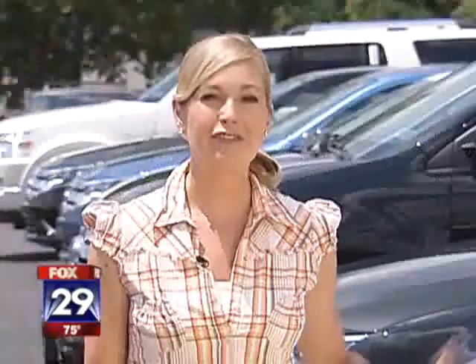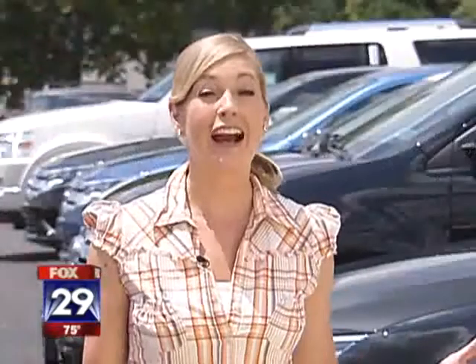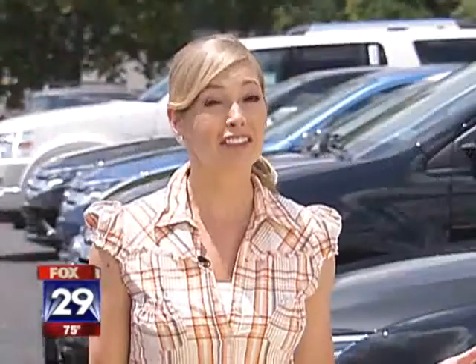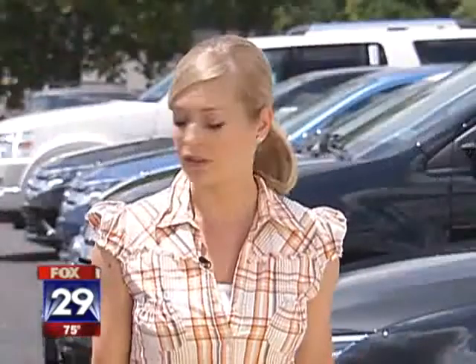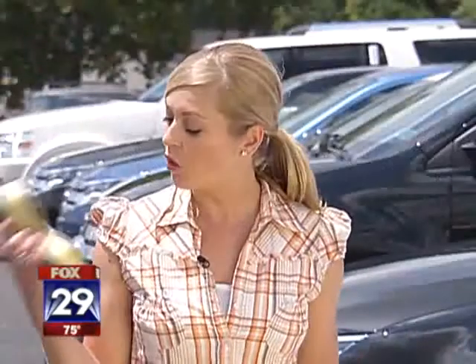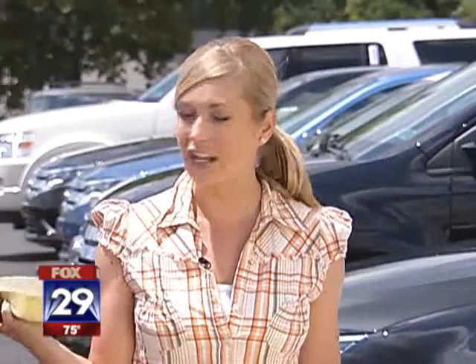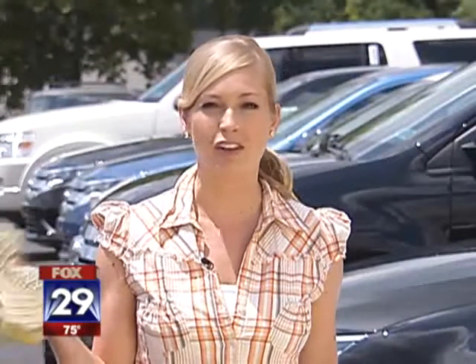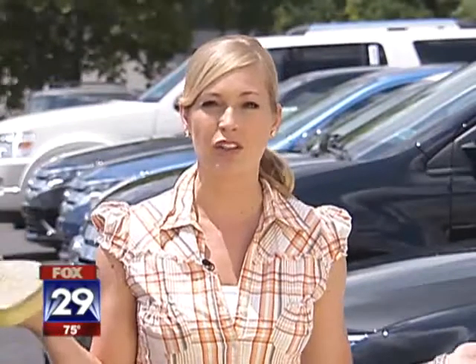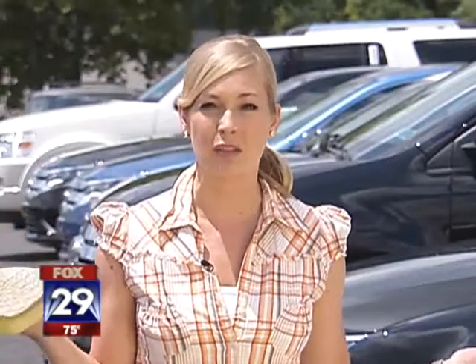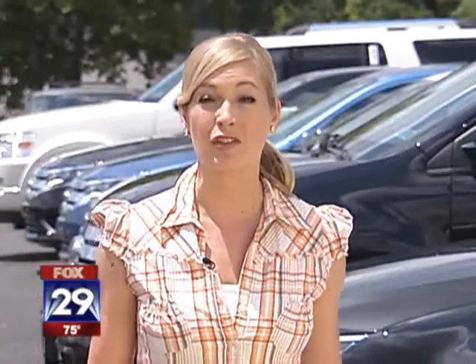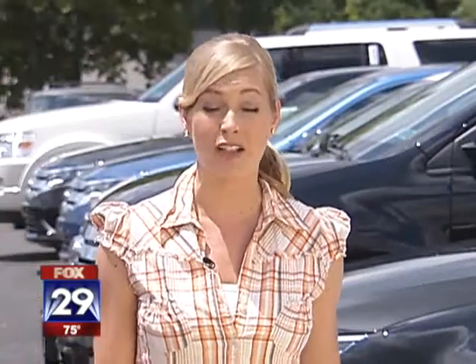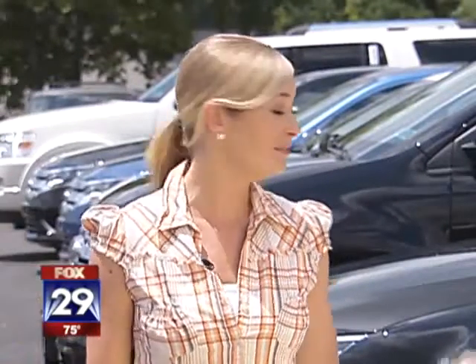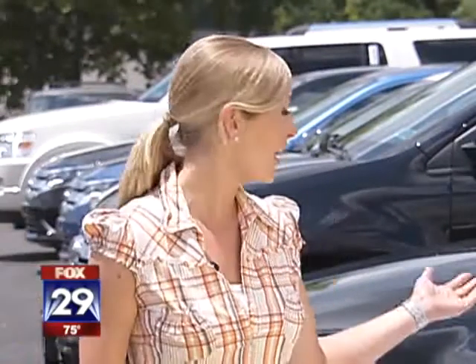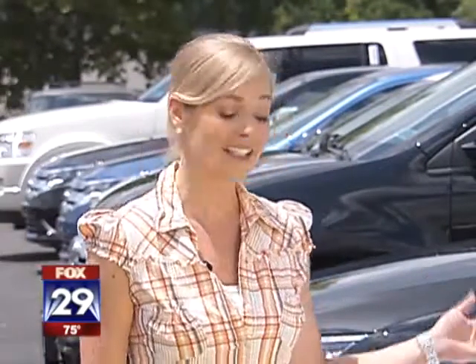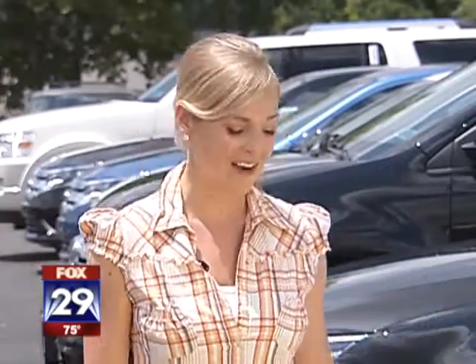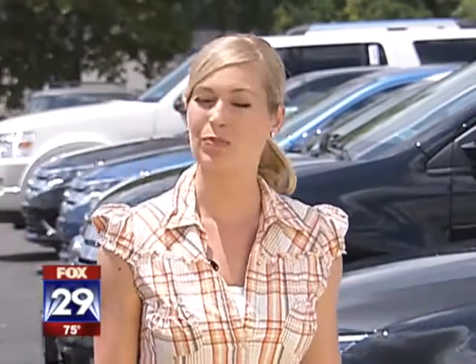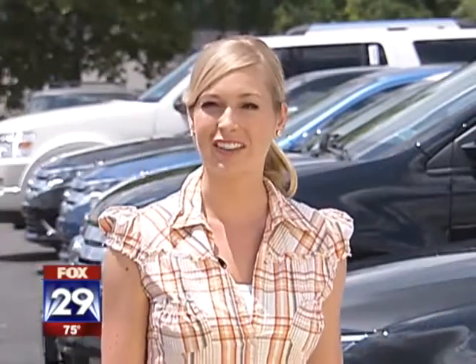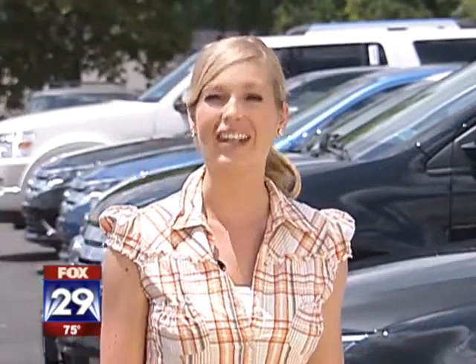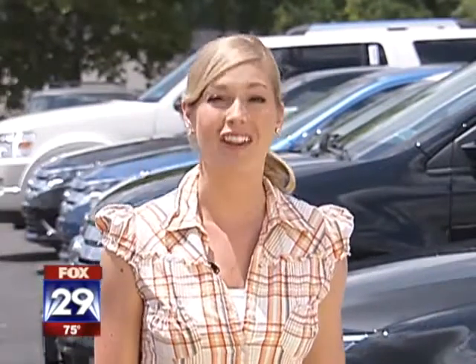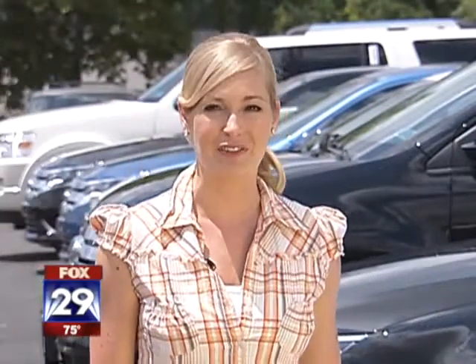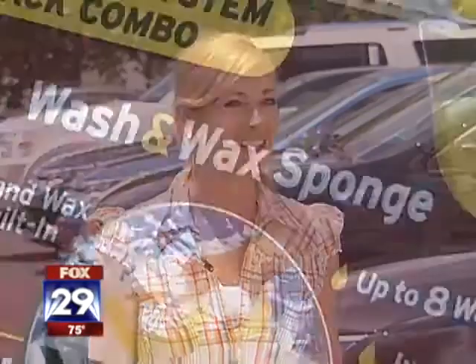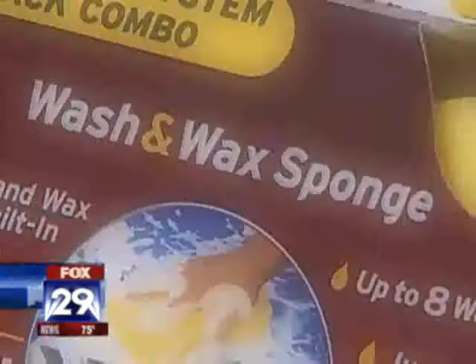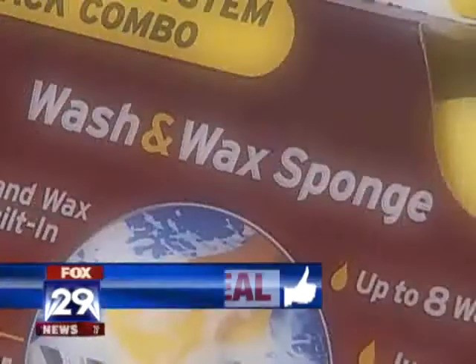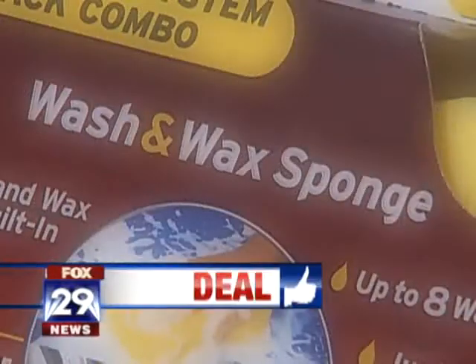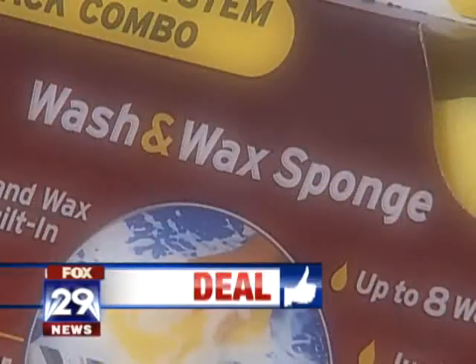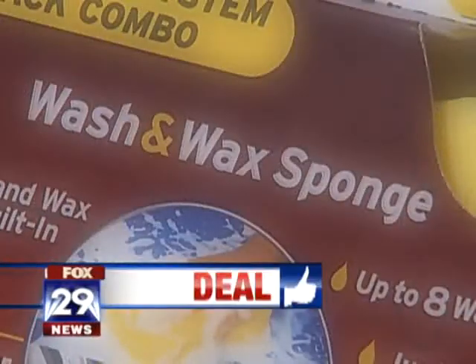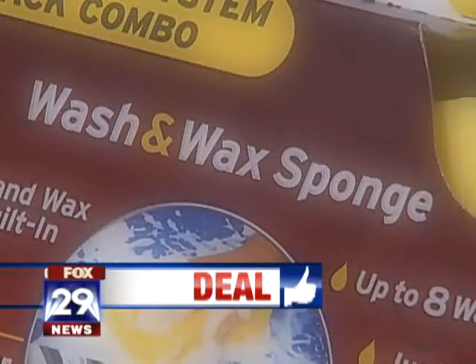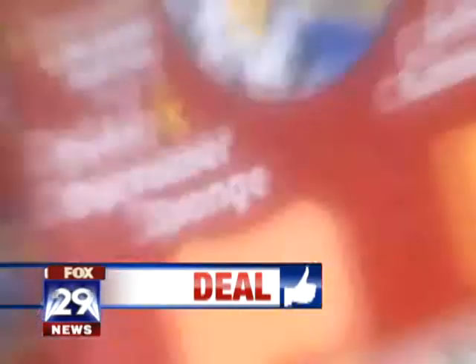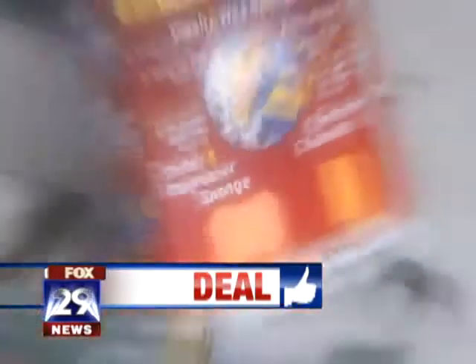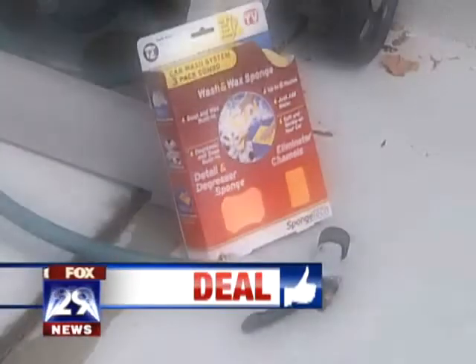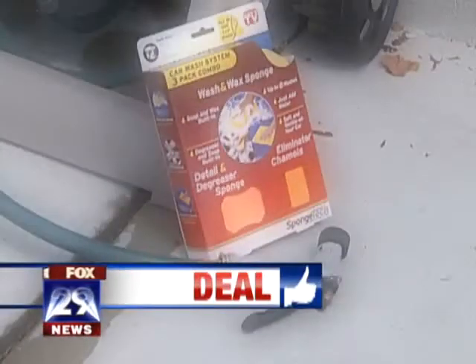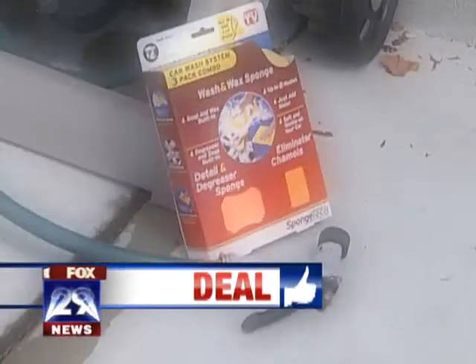I have to say I was skeptical — wash eight cars with just this sponge and water — but I did it and they are sparkling clean. I'm calling this one a deal. In Springfield, Delaware County, Michelle Bachmann, Fox 29 News.